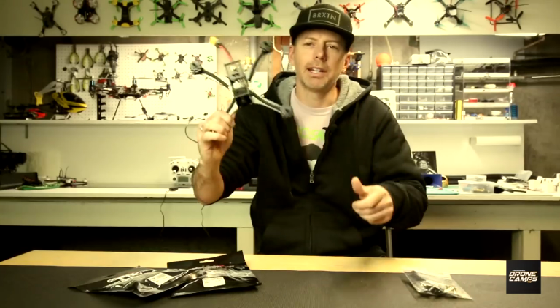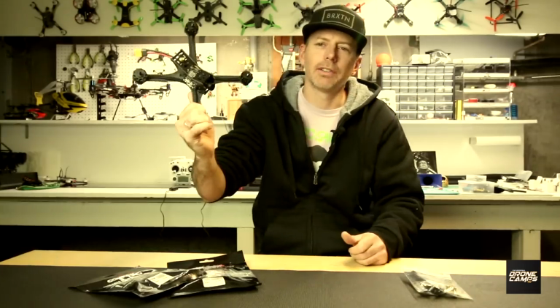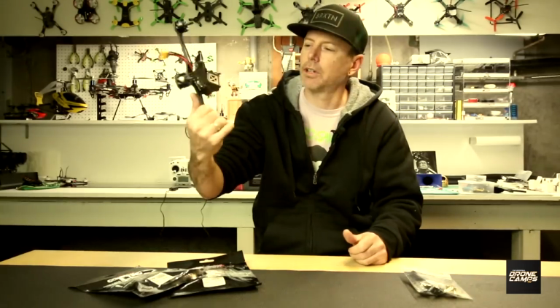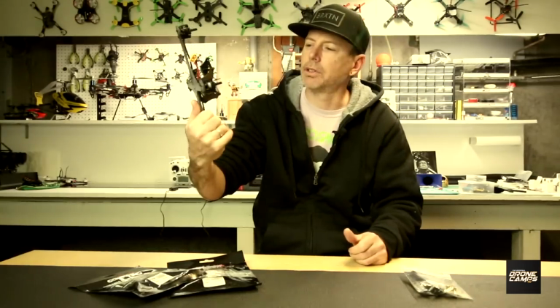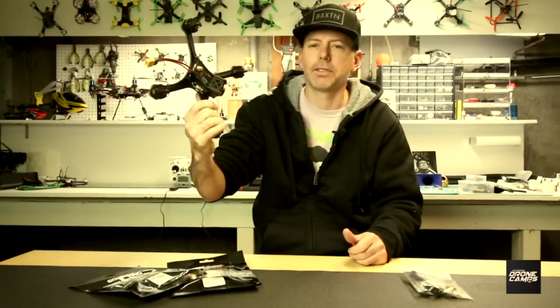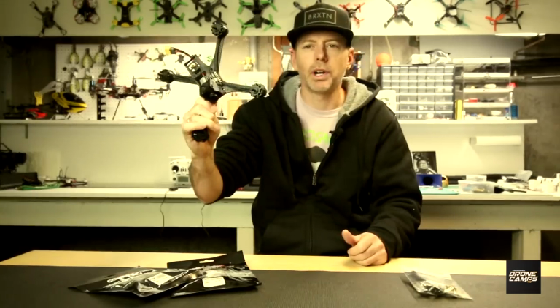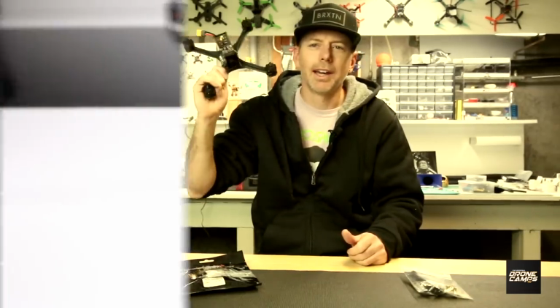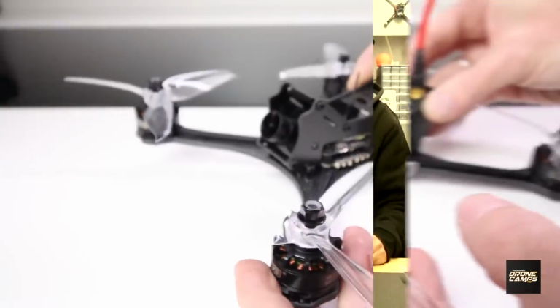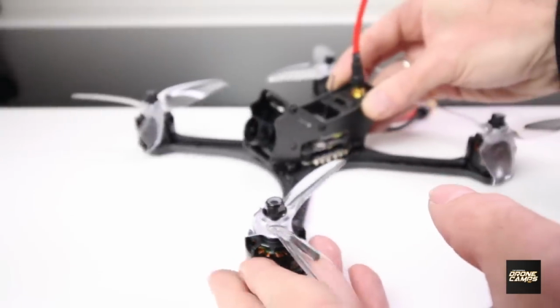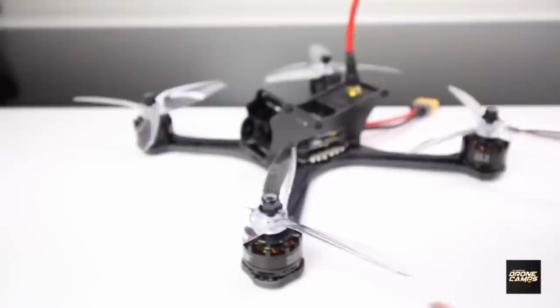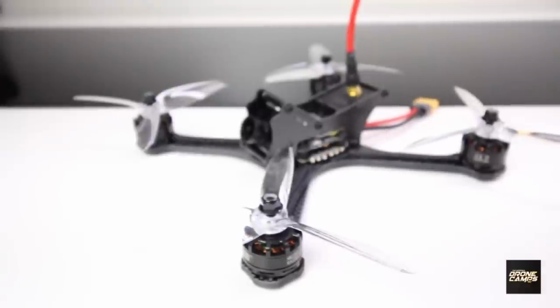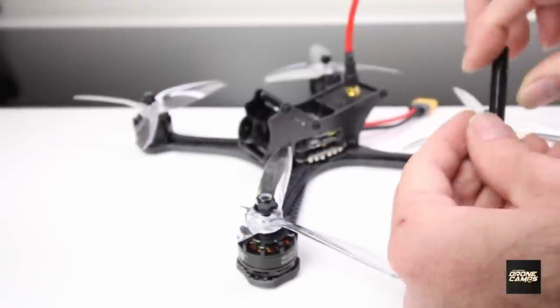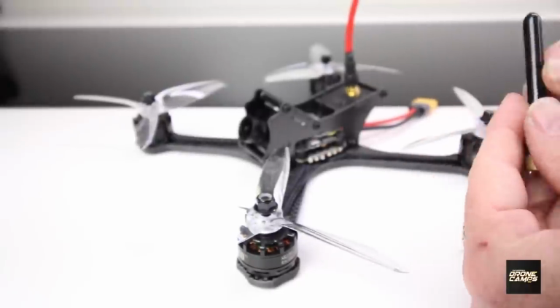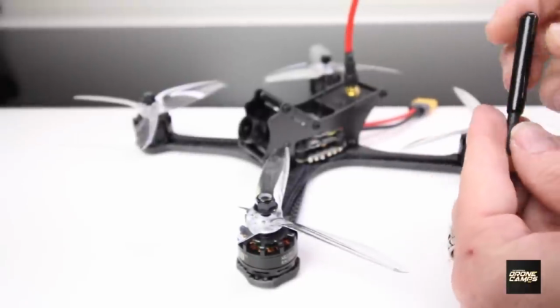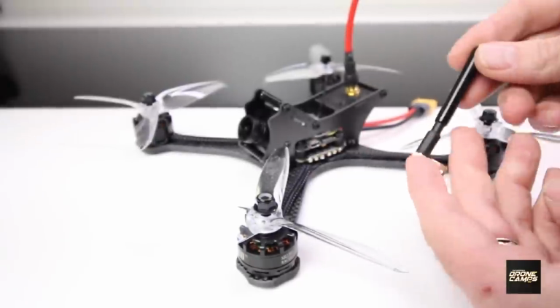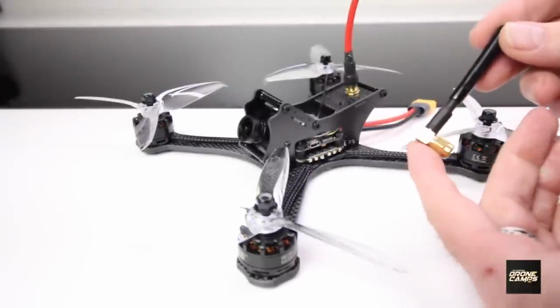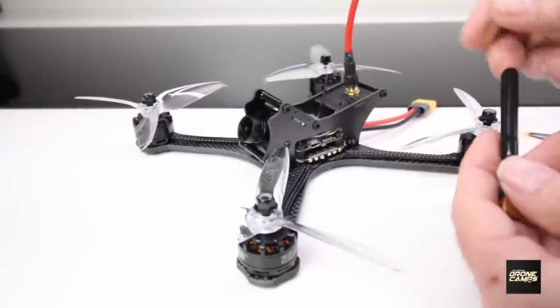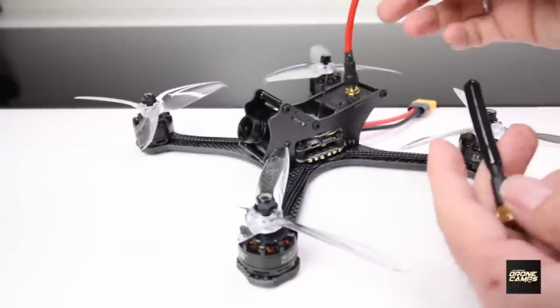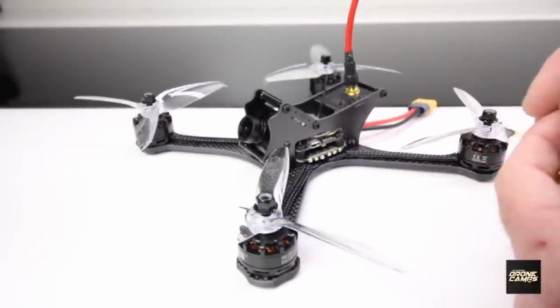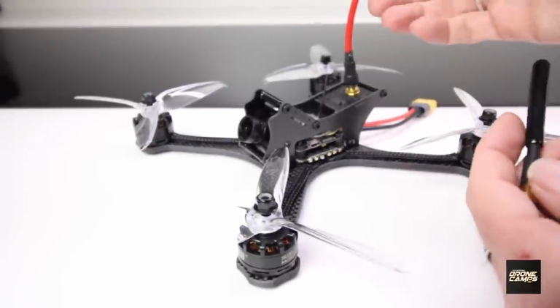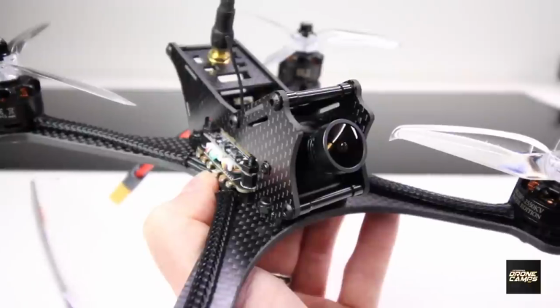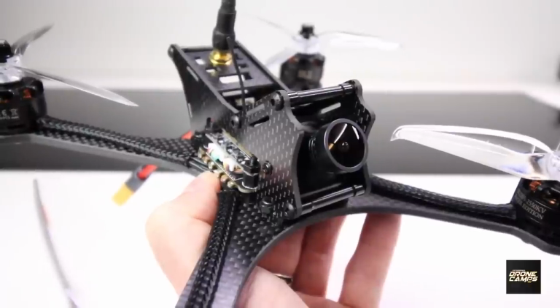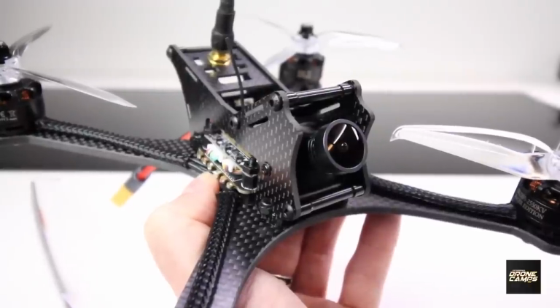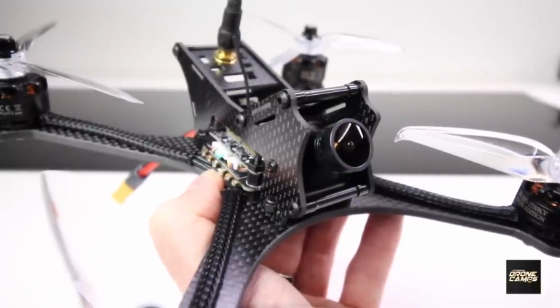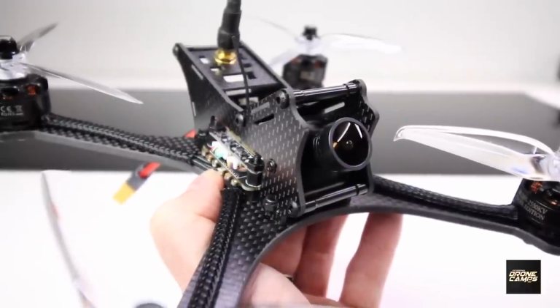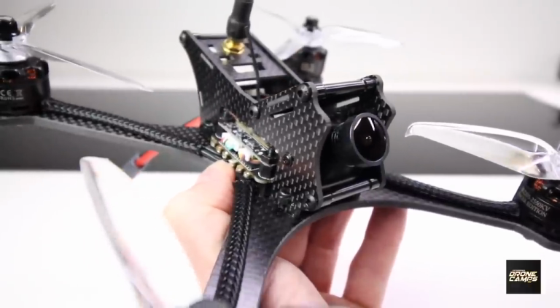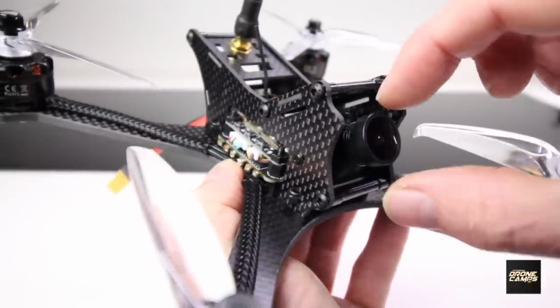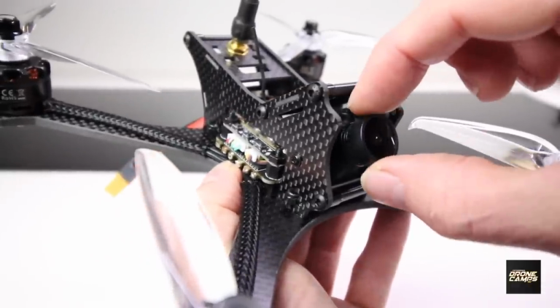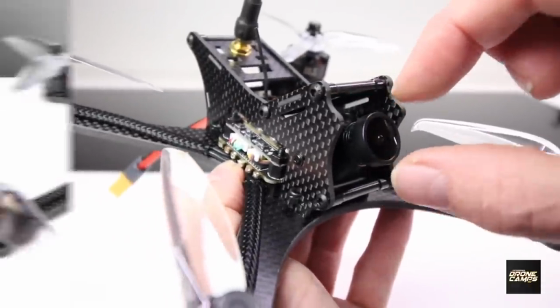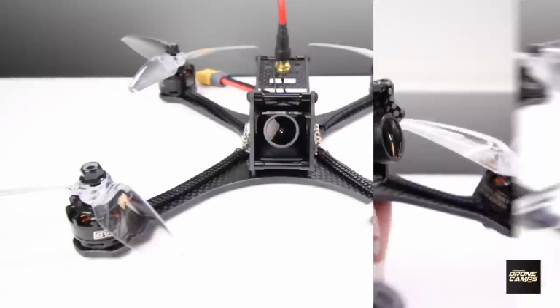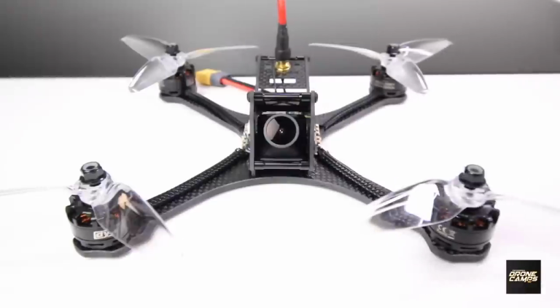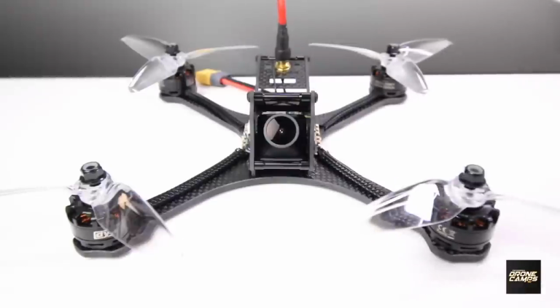Right here is the Furrybee Darkmax 220. I did an awesome review on this one, I loved flying it, and this one's brand new — it's actually never been flown. You're going to get a brand new one courtesy of GearBest.com and Drone Camps, delivered right to your door.